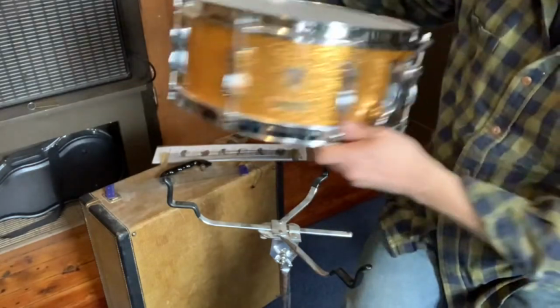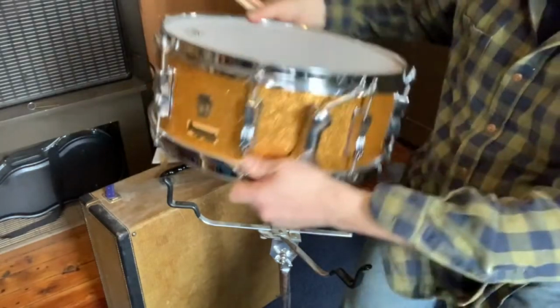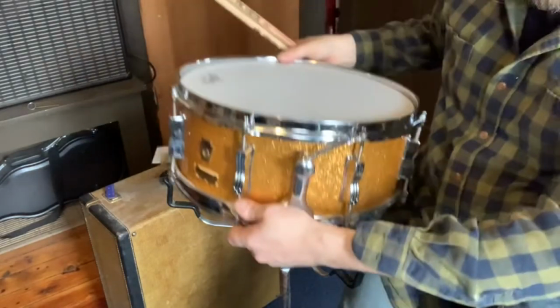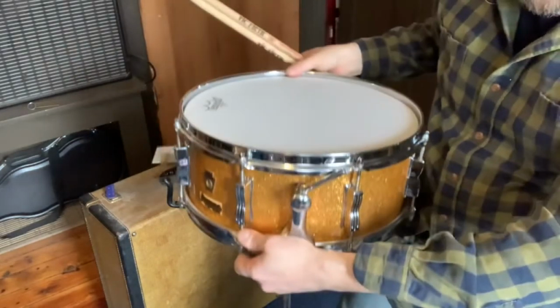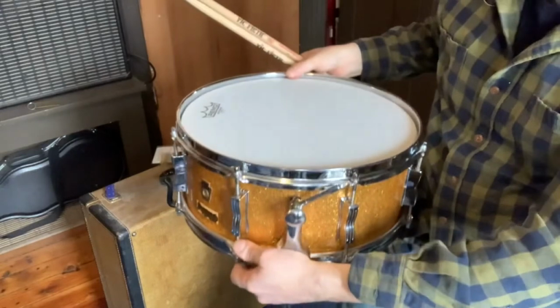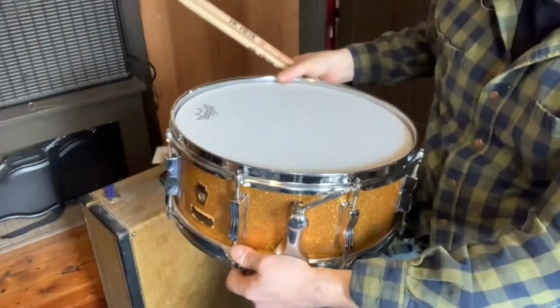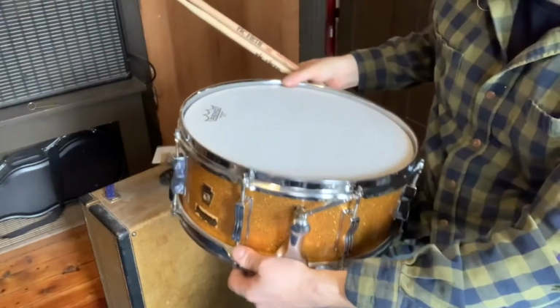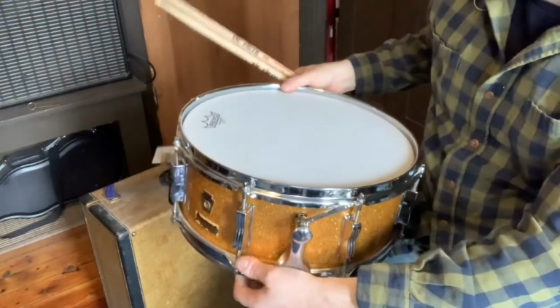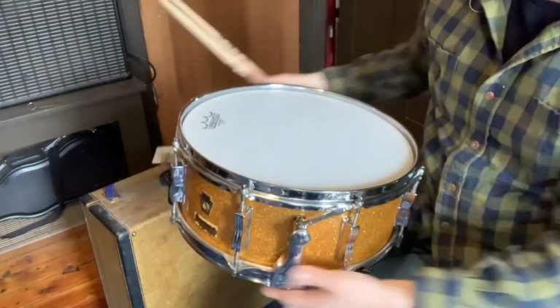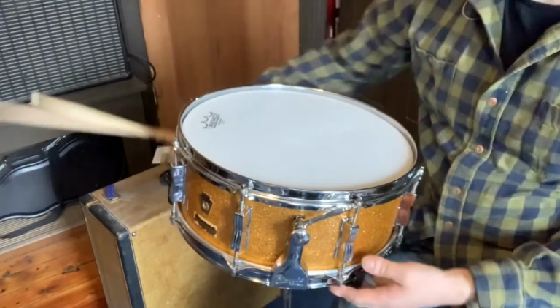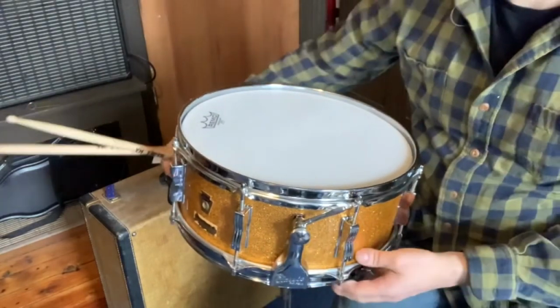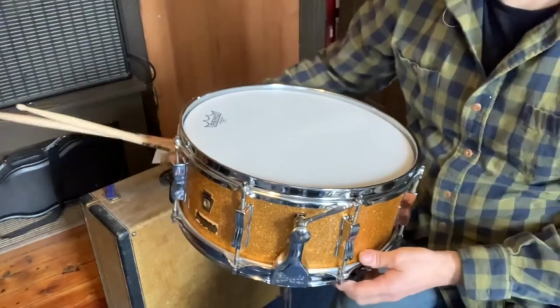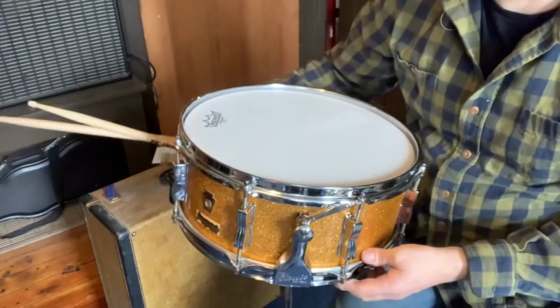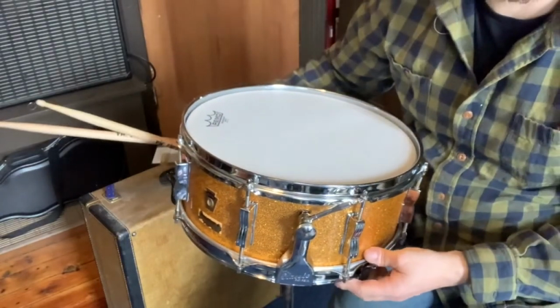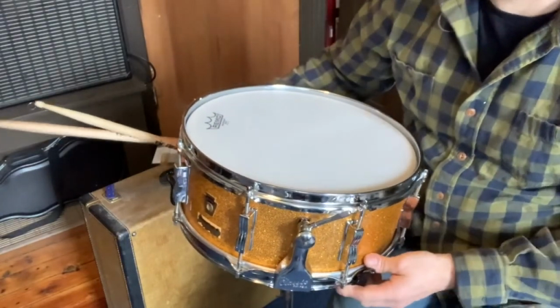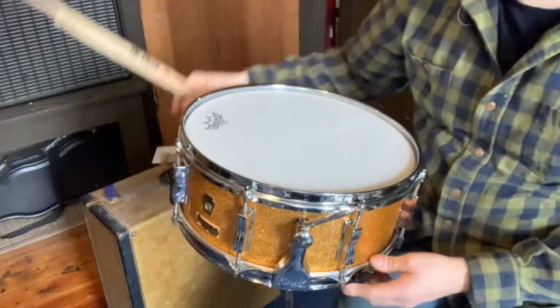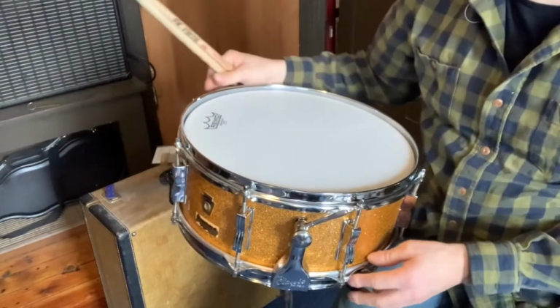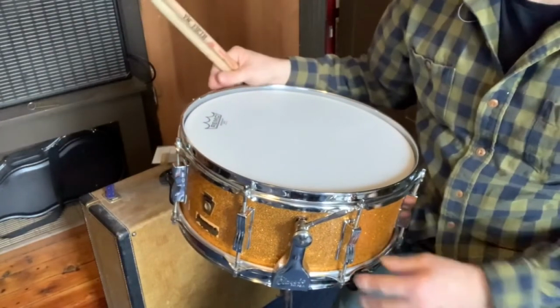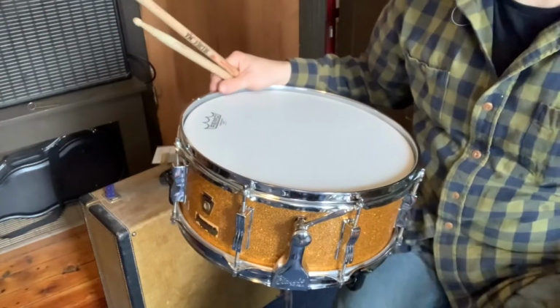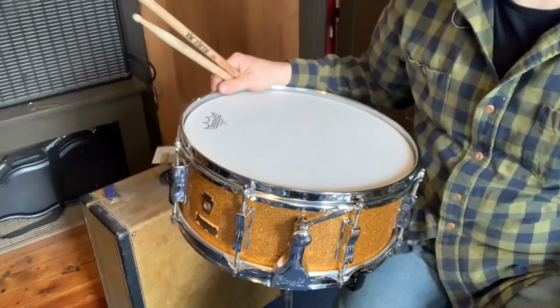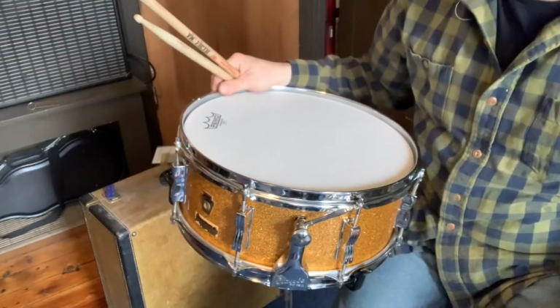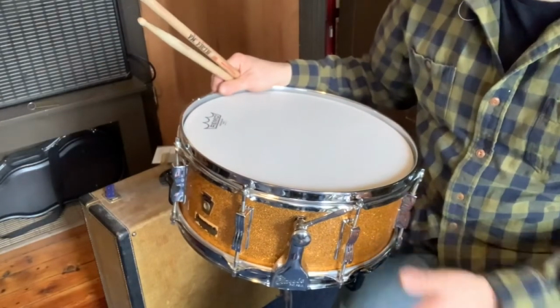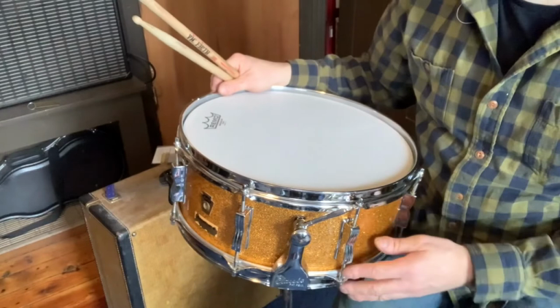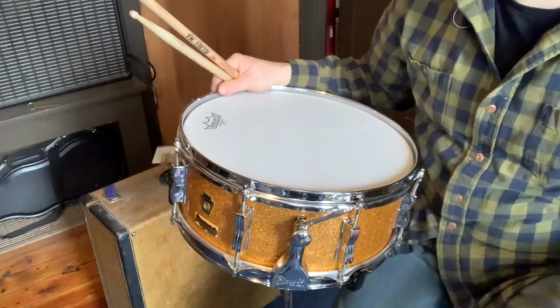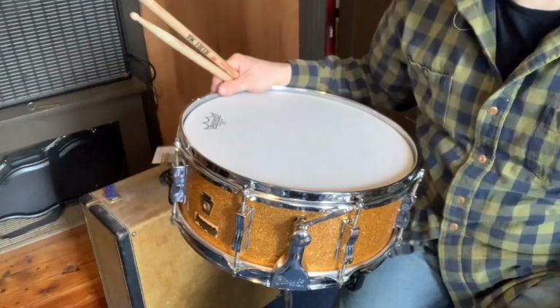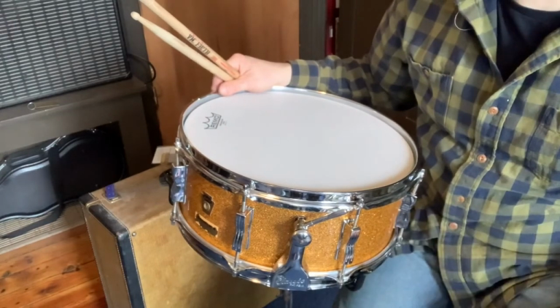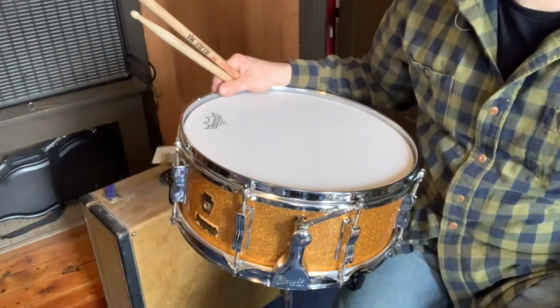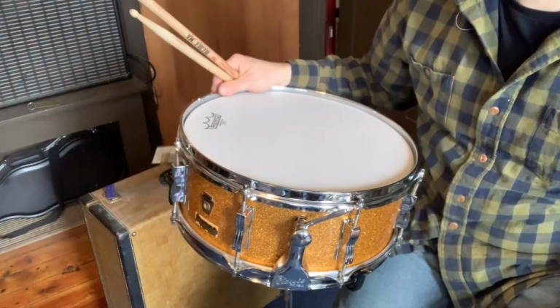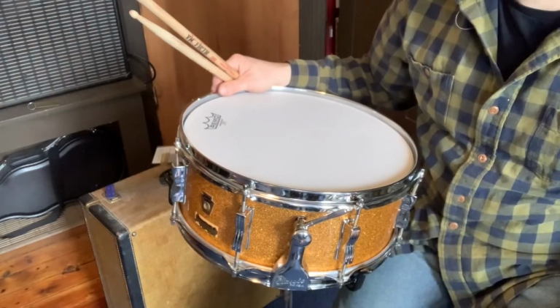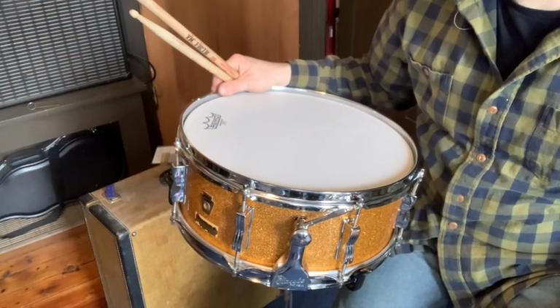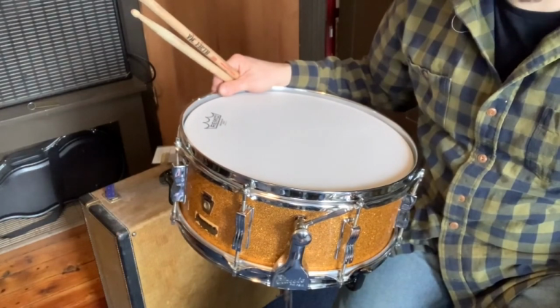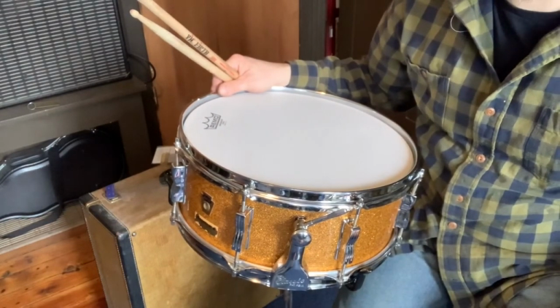Either way, I'm super happy that I have this all-original 1950s era WFL snare drum working well. Have a good day.